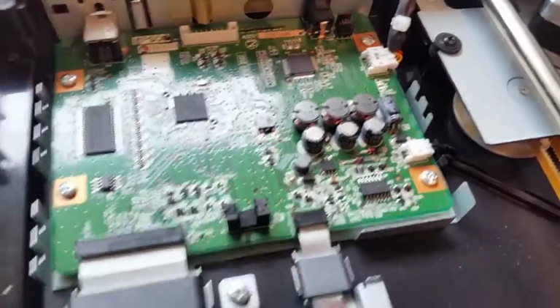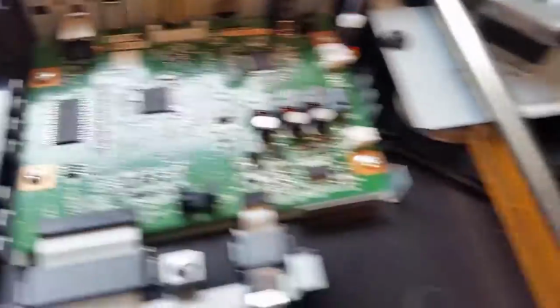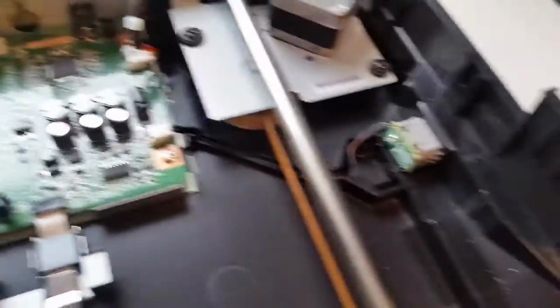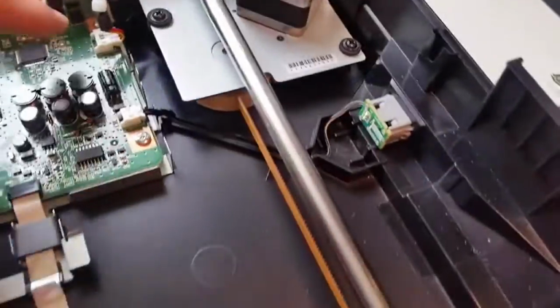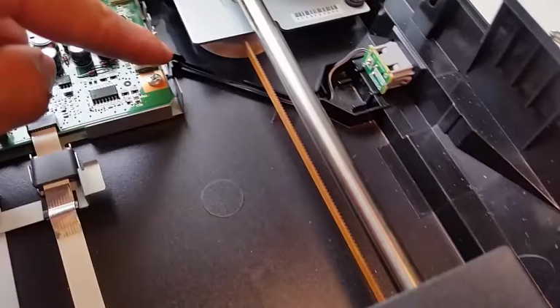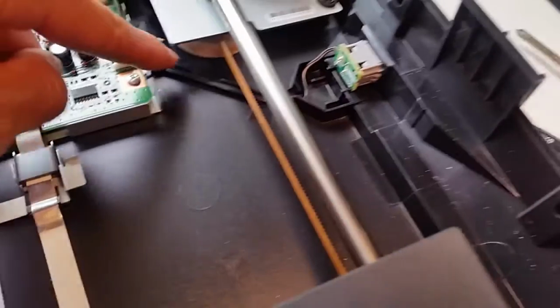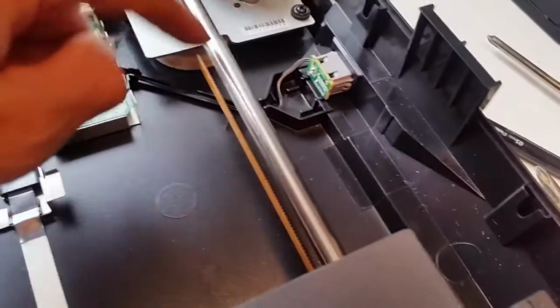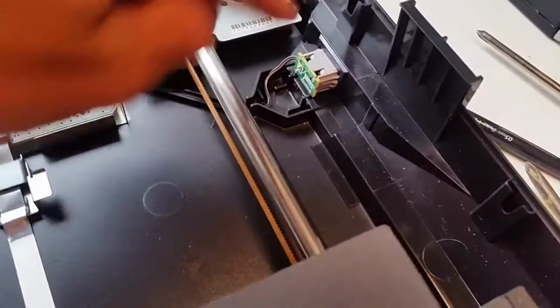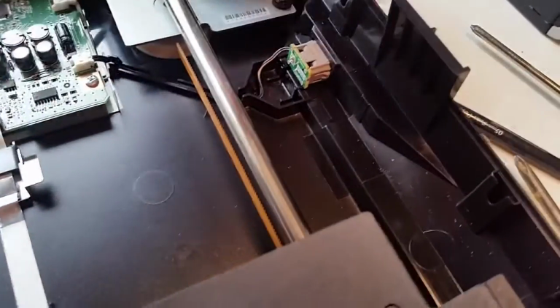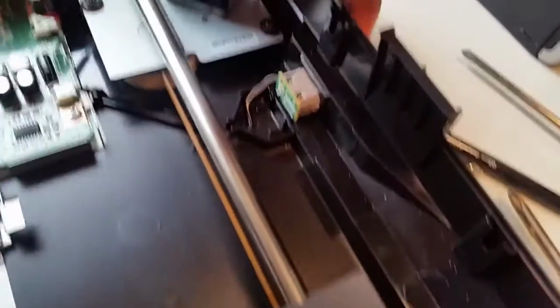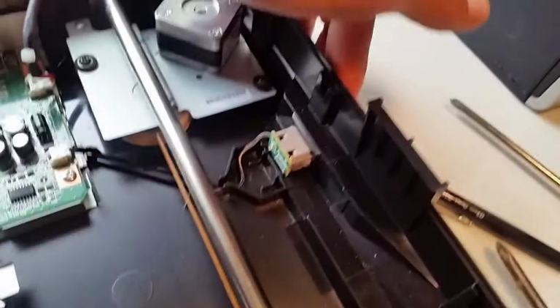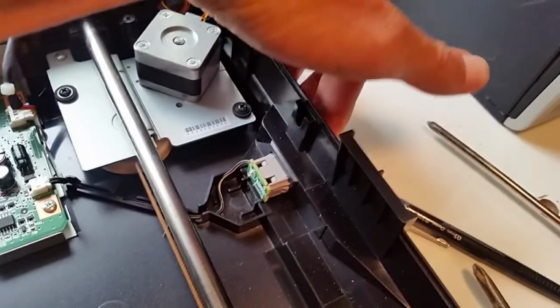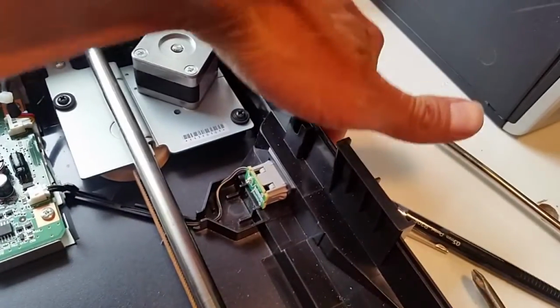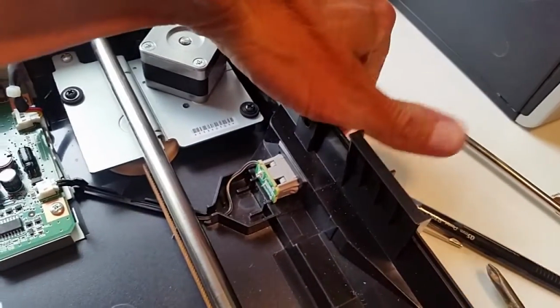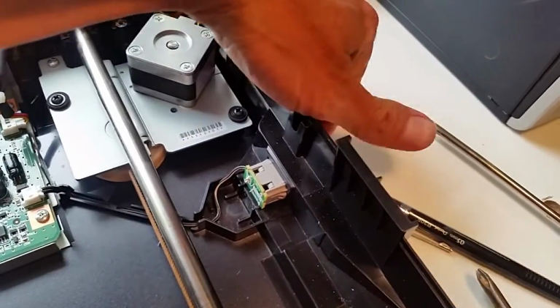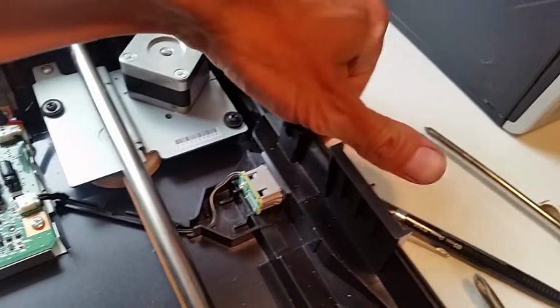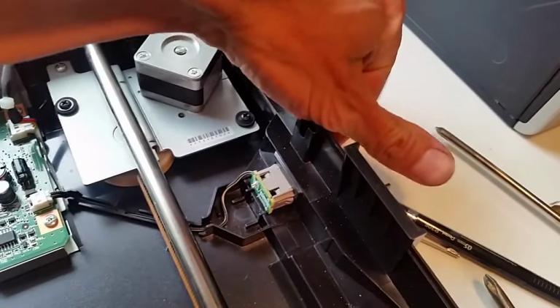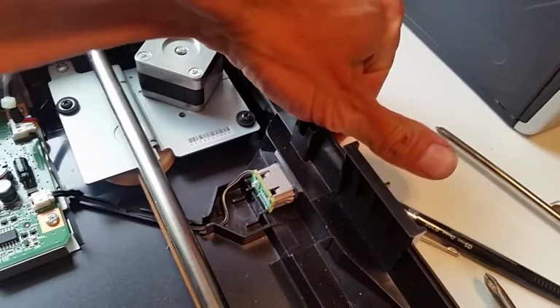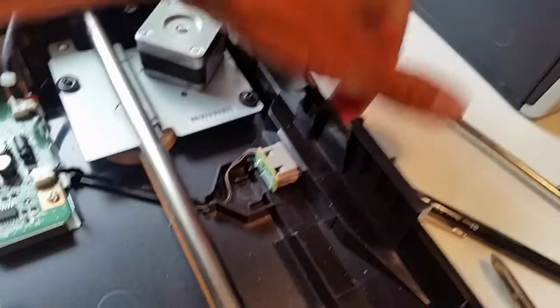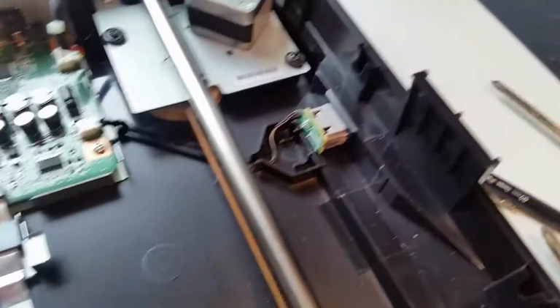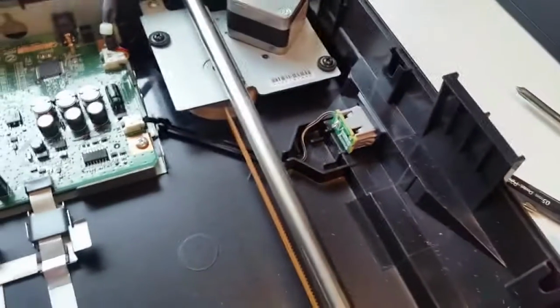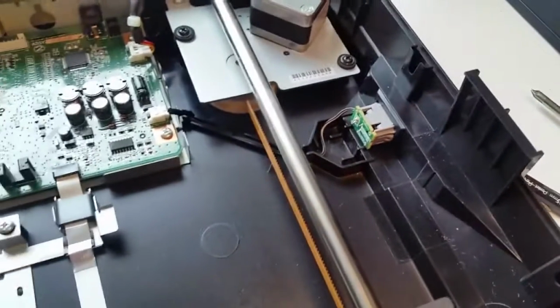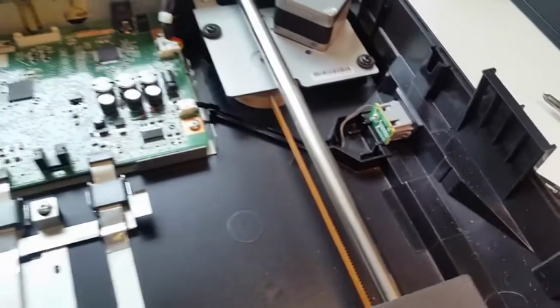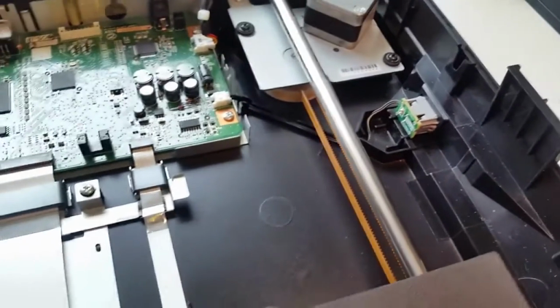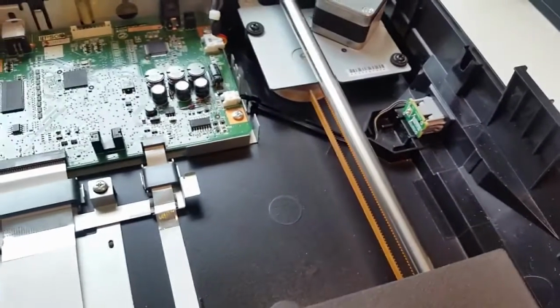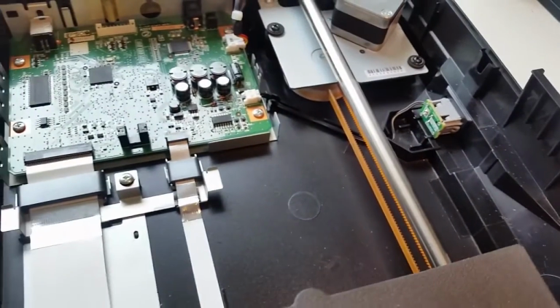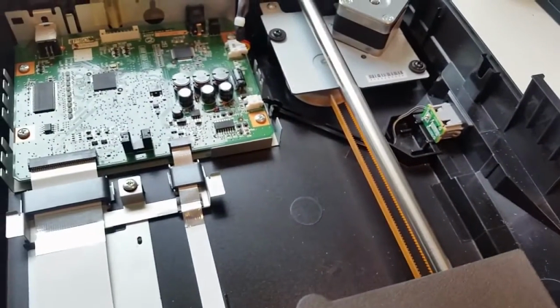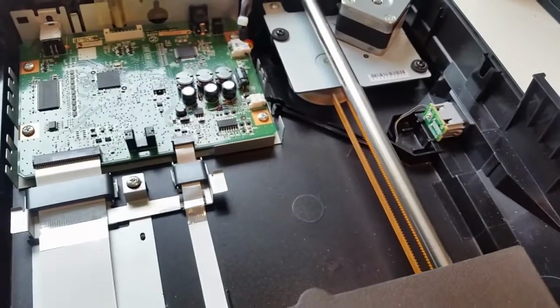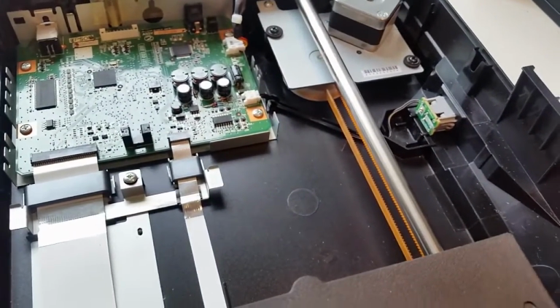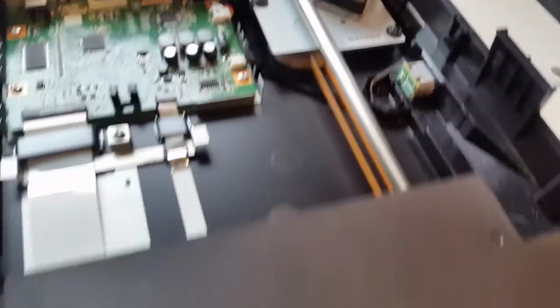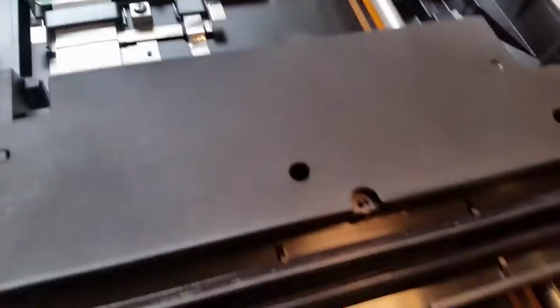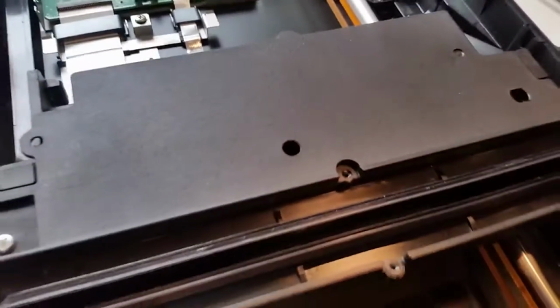There's also a power switch over here on the outside, and a momentary switch. Let's look at the sled.